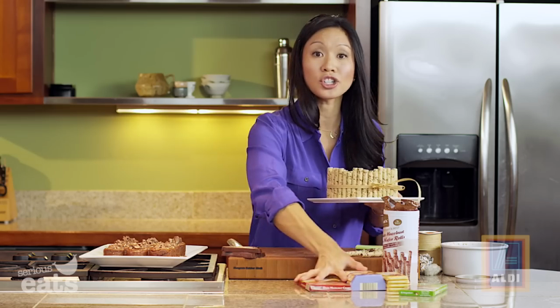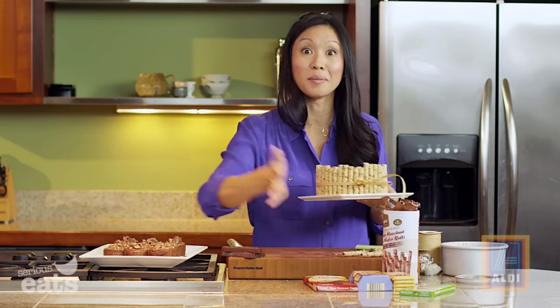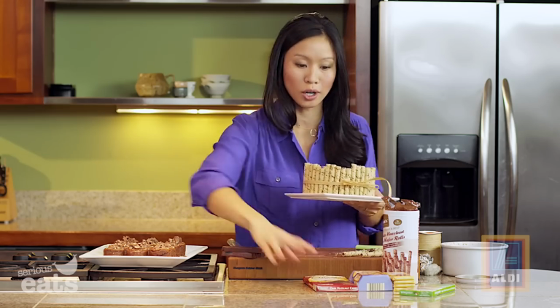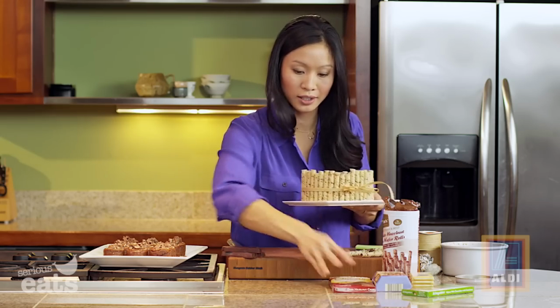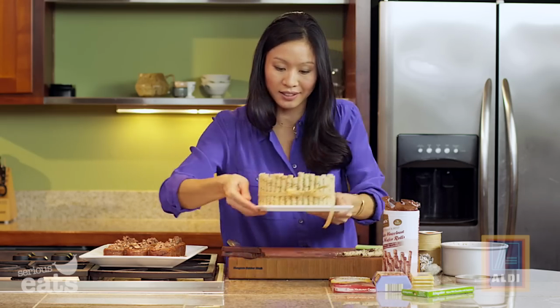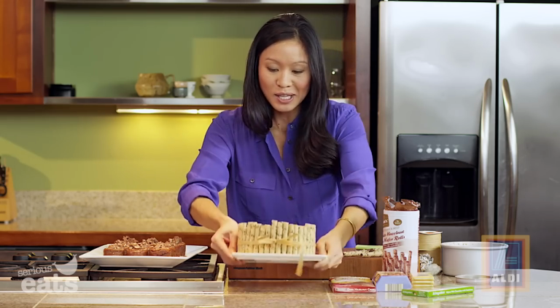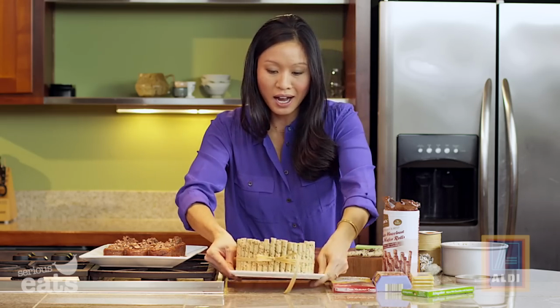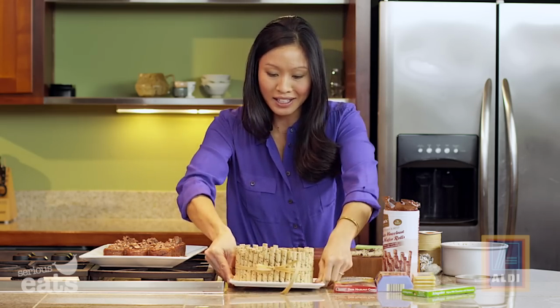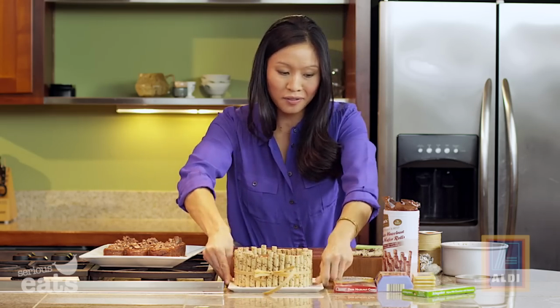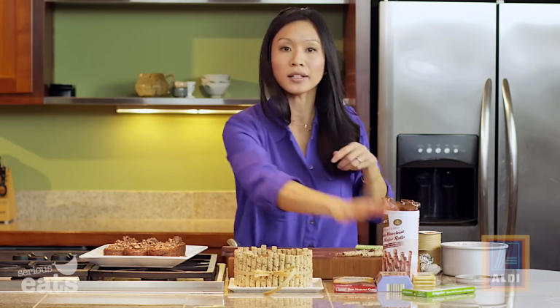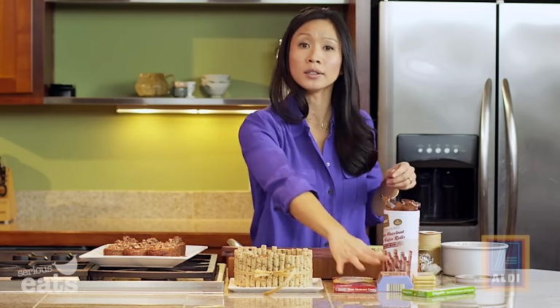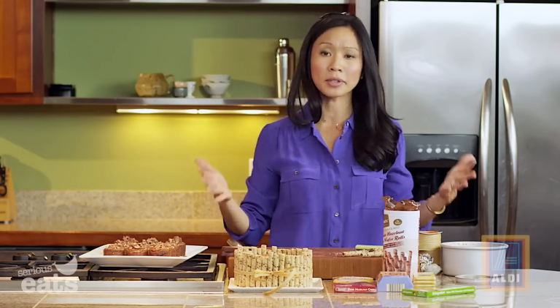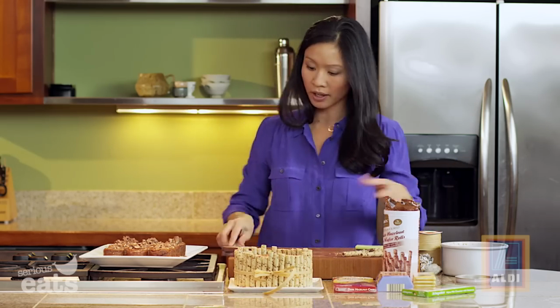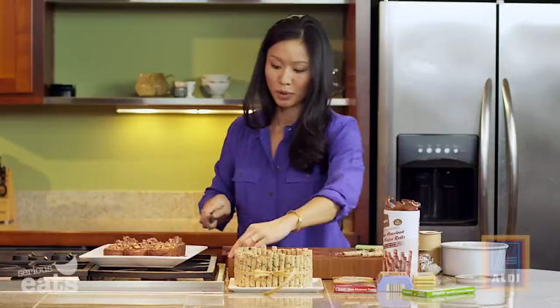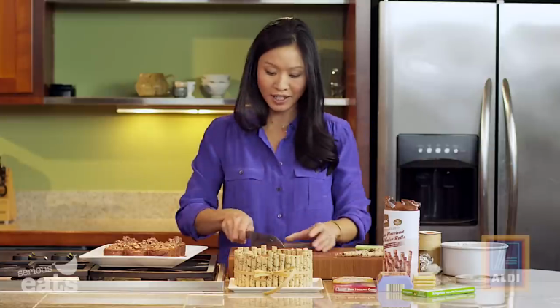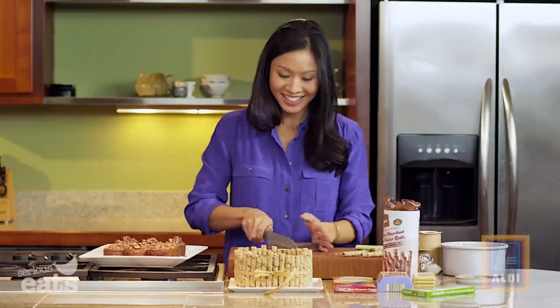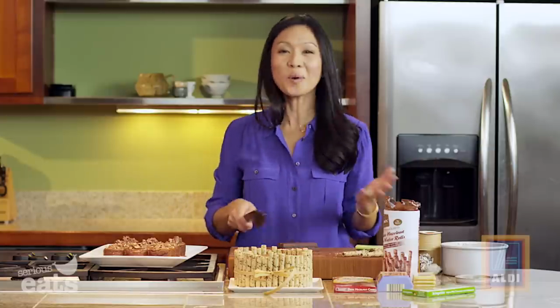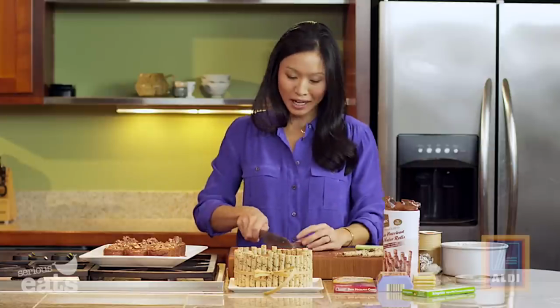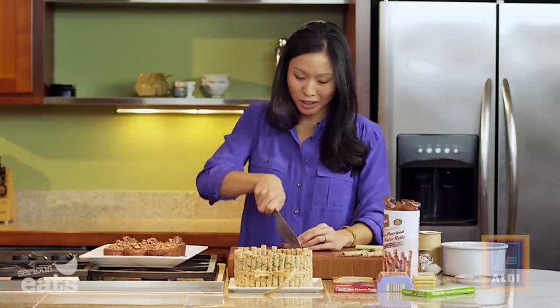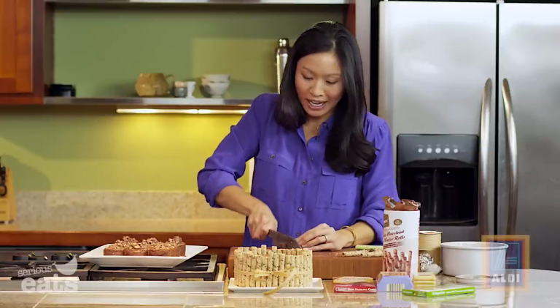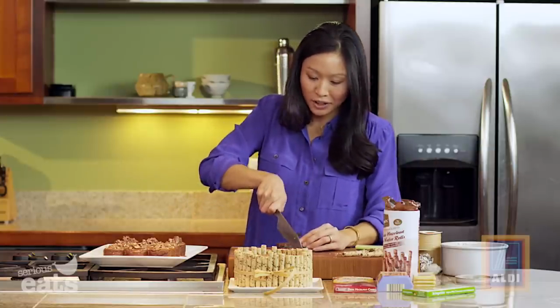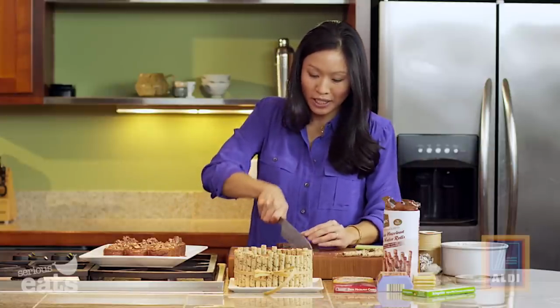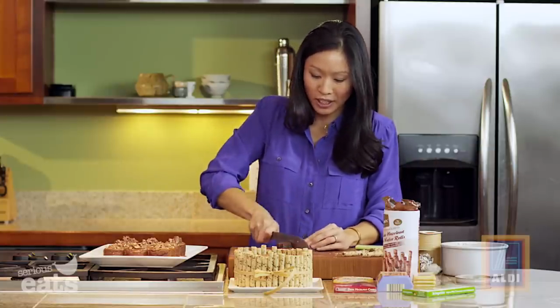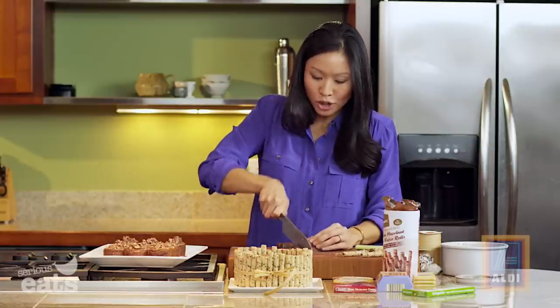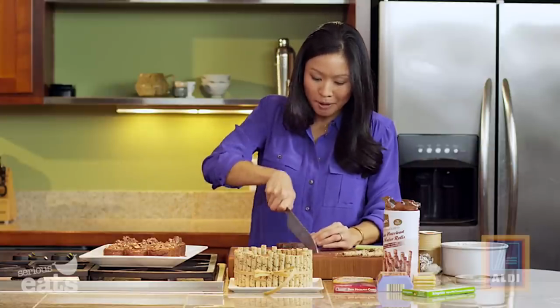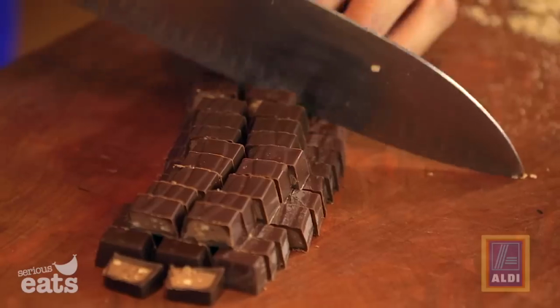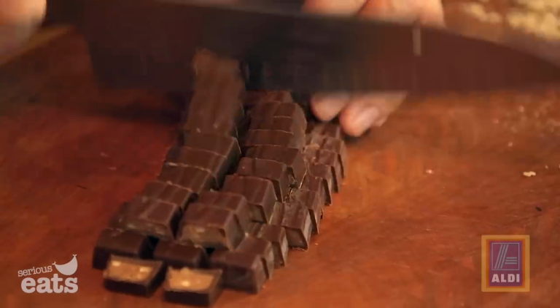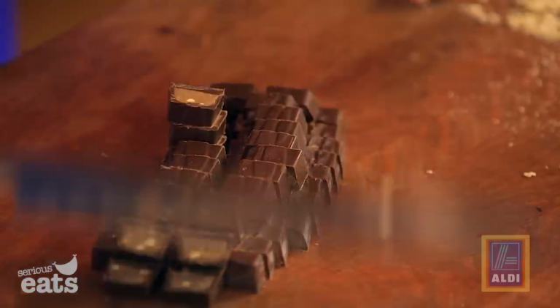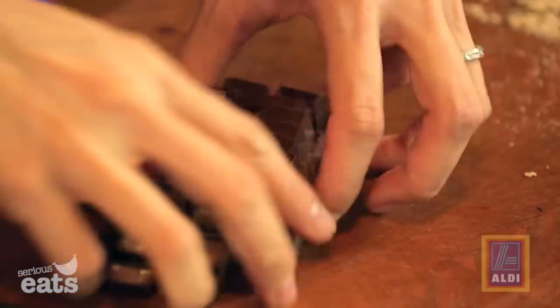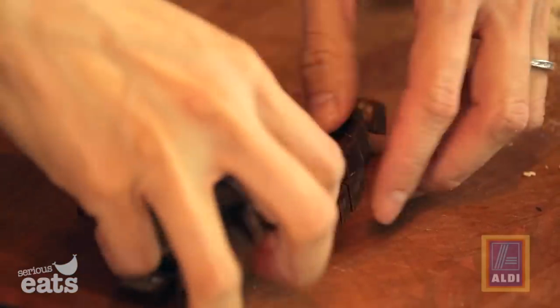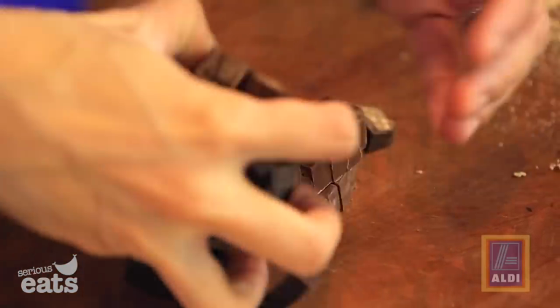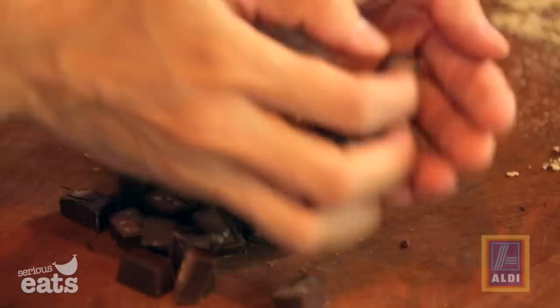We're going to garnish with more chocolatey things. I love the chocolate aisle at Aldi — there's always a different kind of chocolate to buy and so many different German imports. I'm just chopping this up and then we'll pile it in the center.